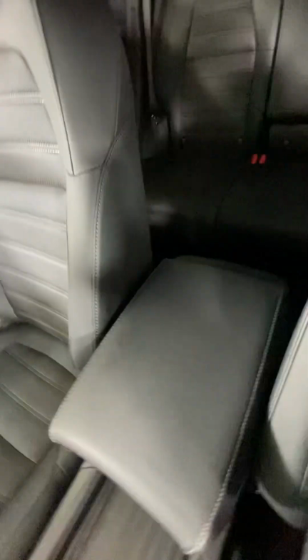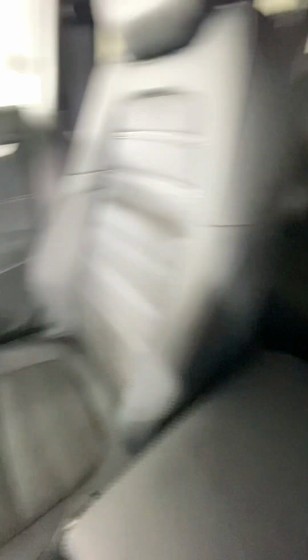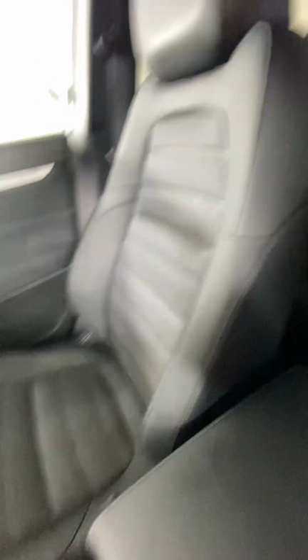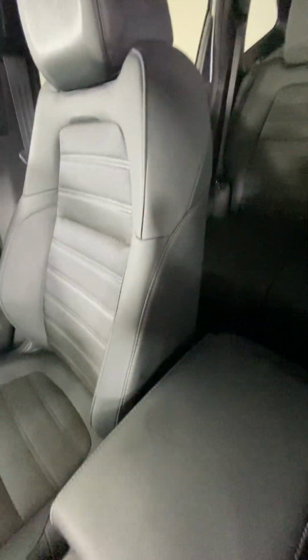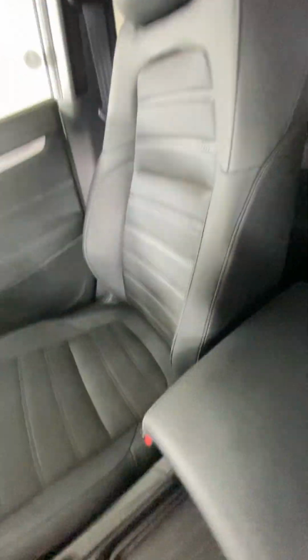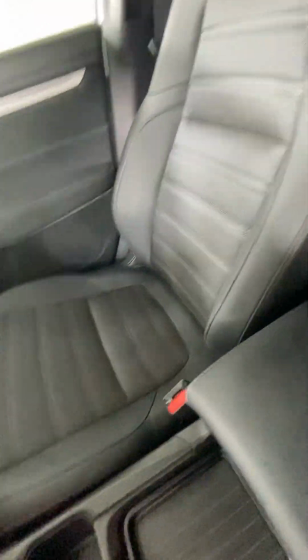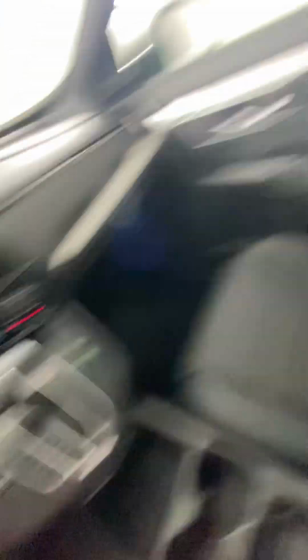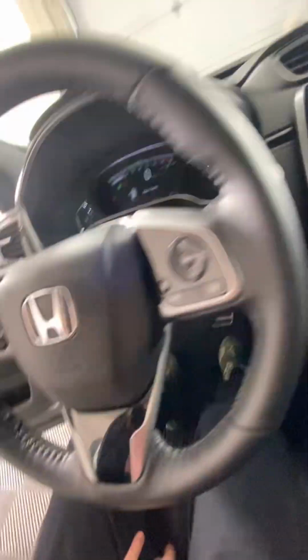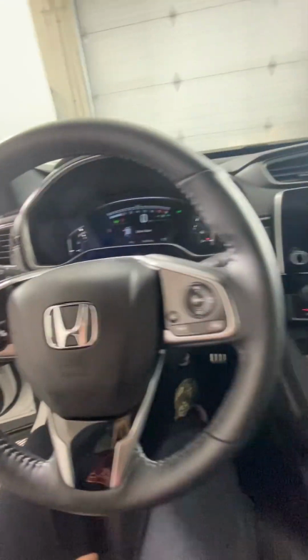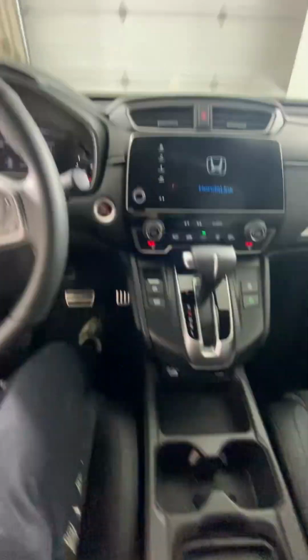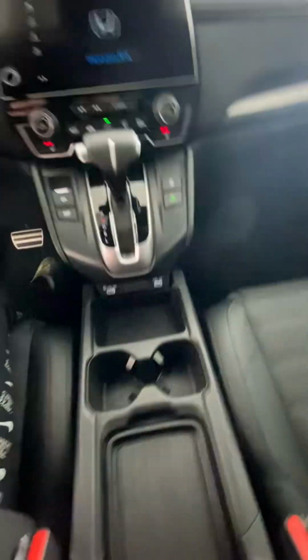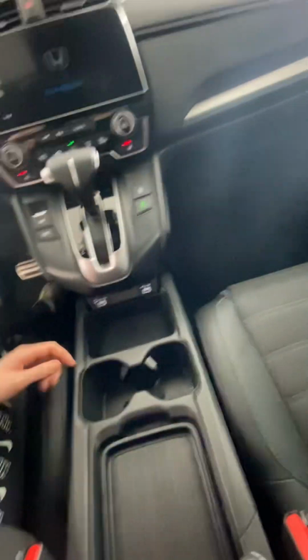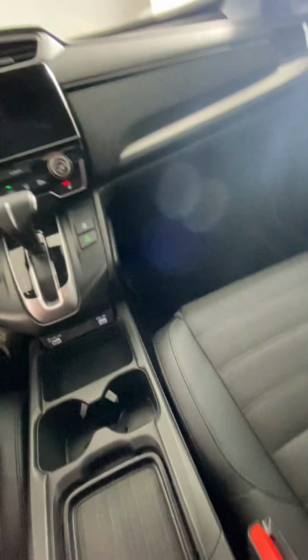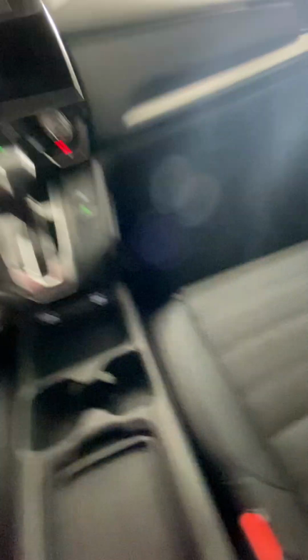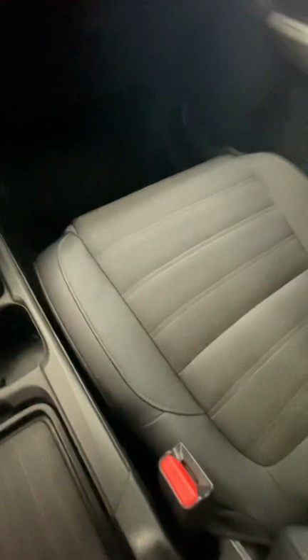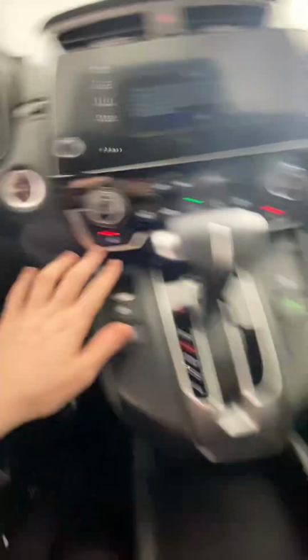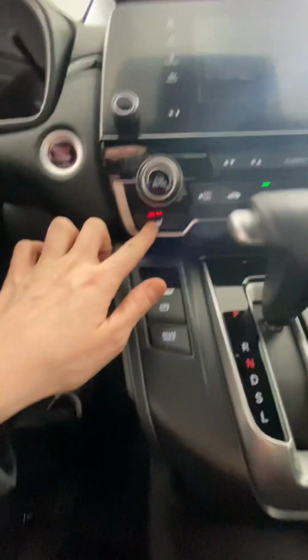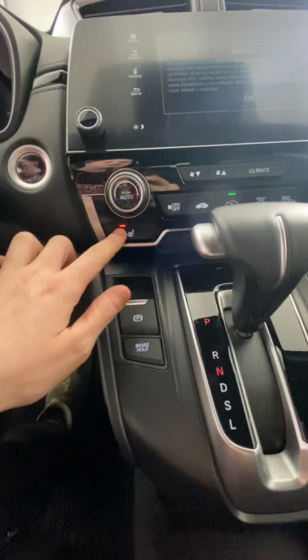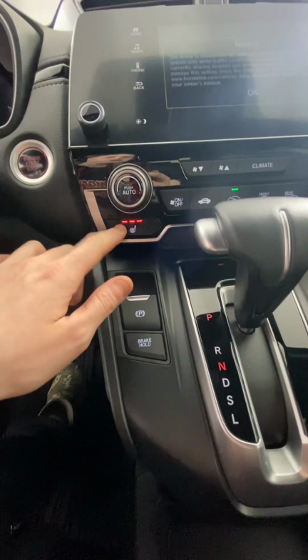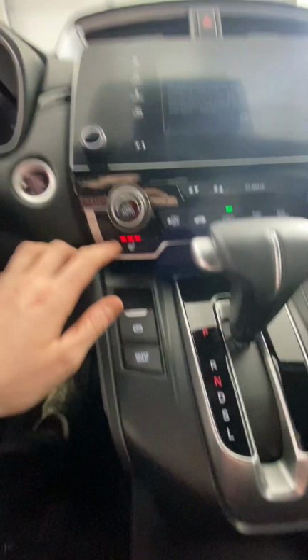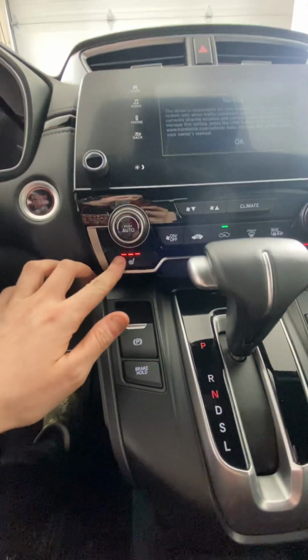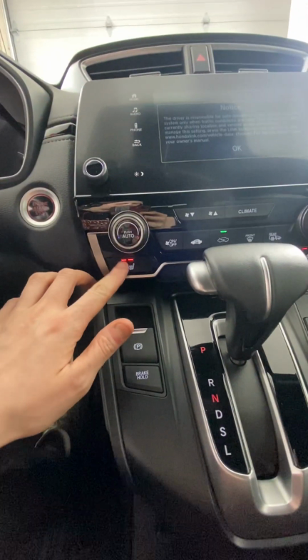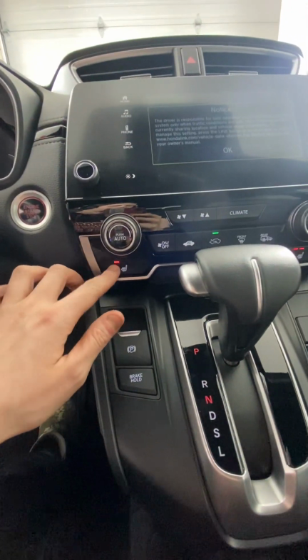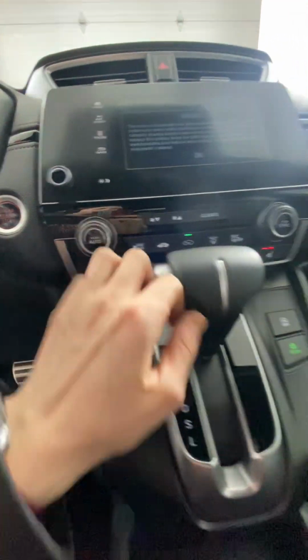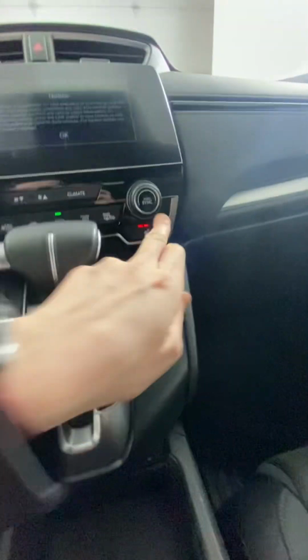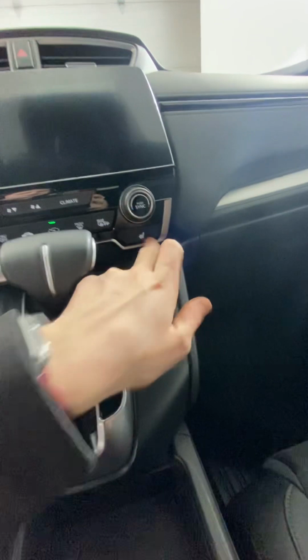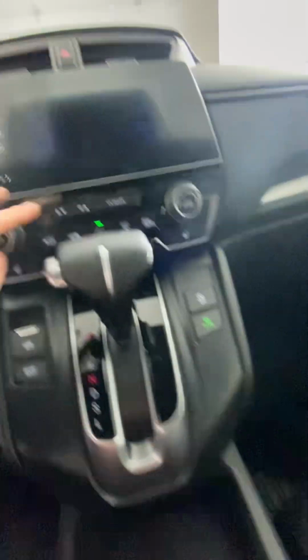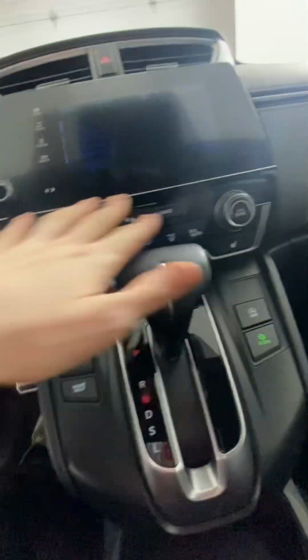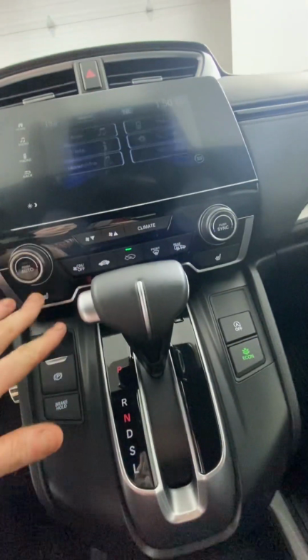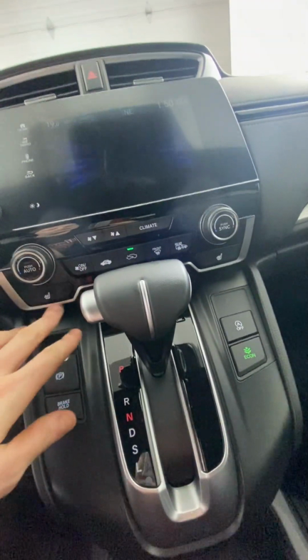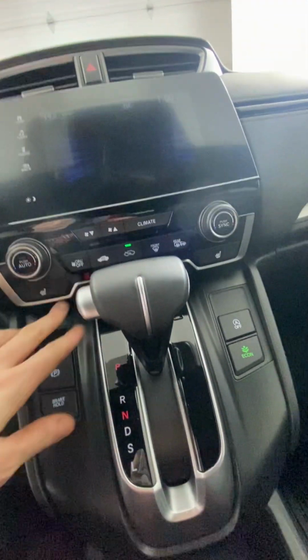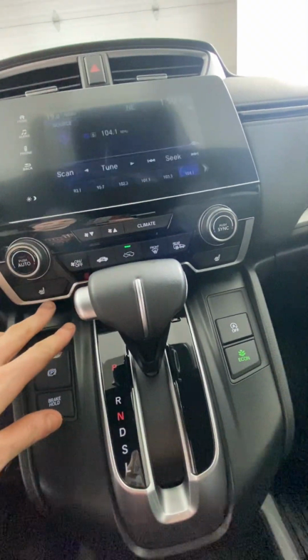We have leatherette seats throughout the interior and a leather-wrapped steering wheel. The front seats are heated — with these controls right here, you can choose between three different options. The rest of your climate controls are here, all pretty straightforward.